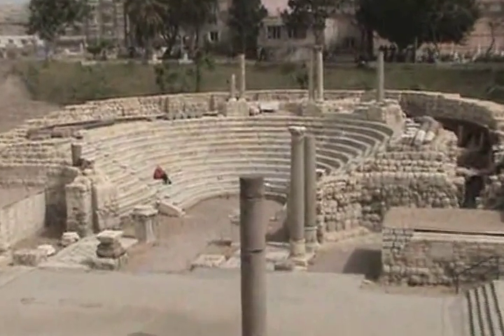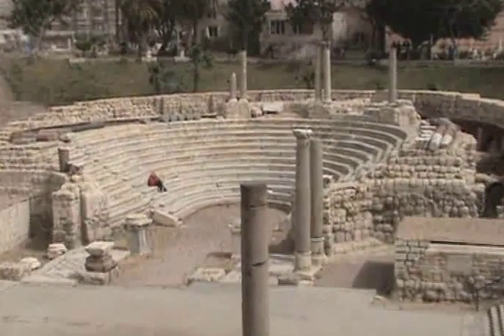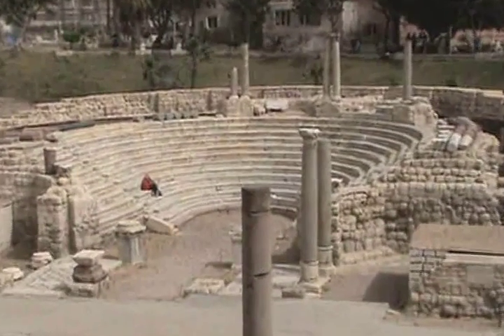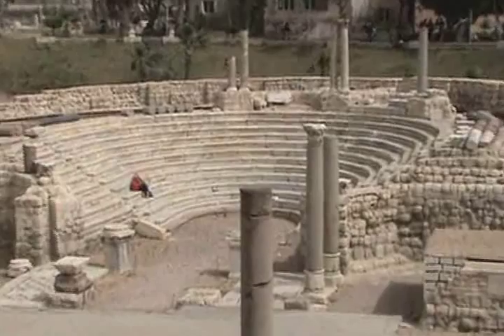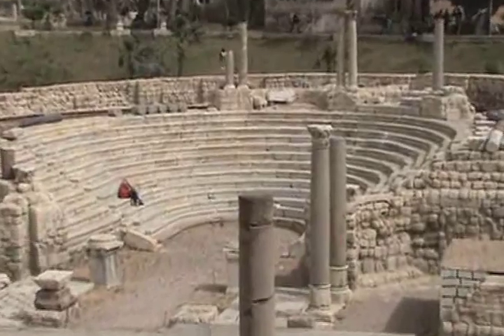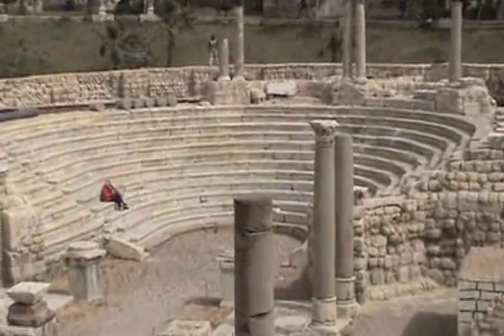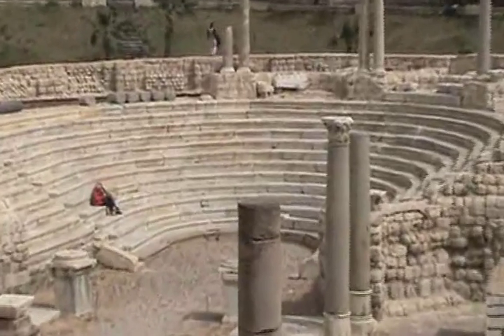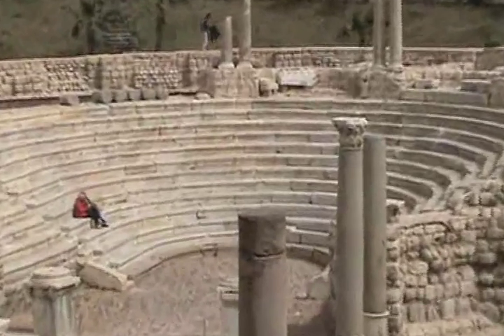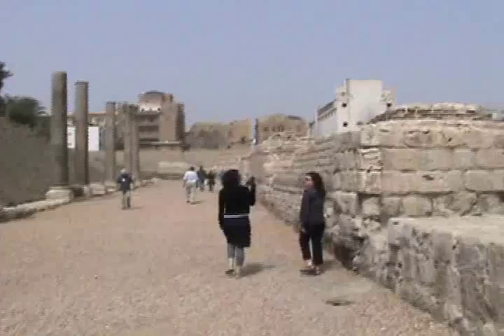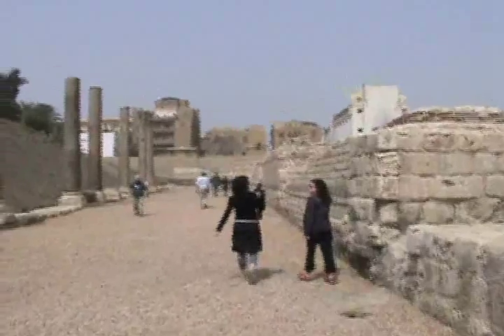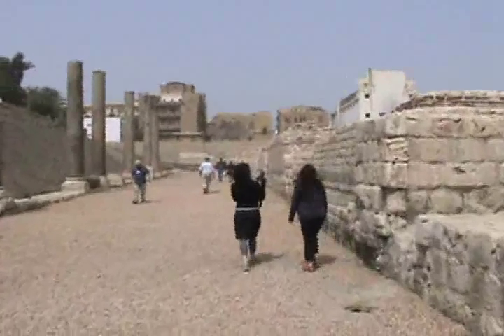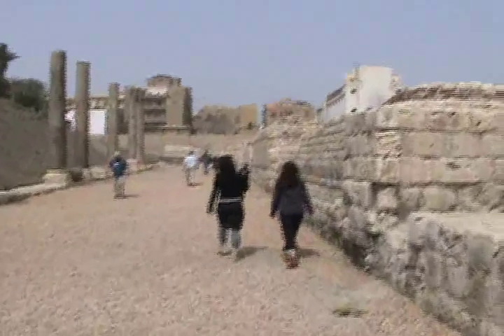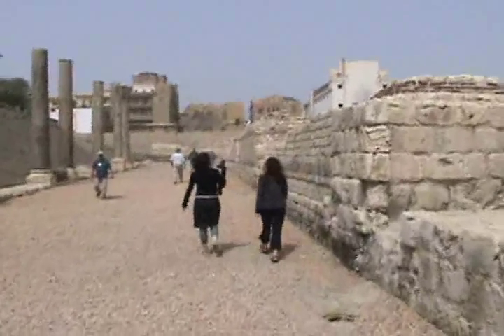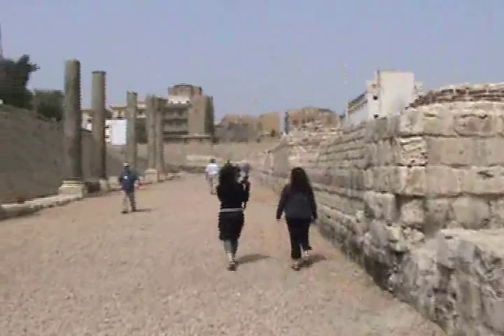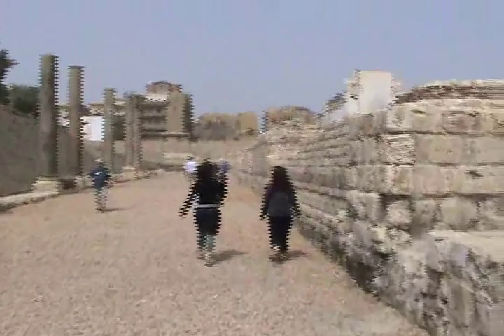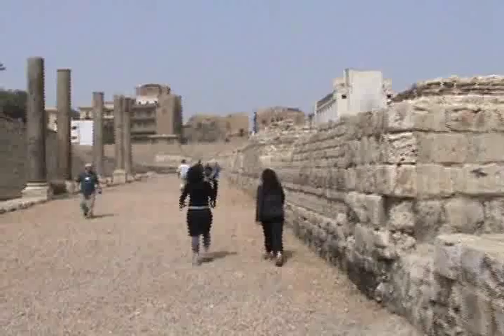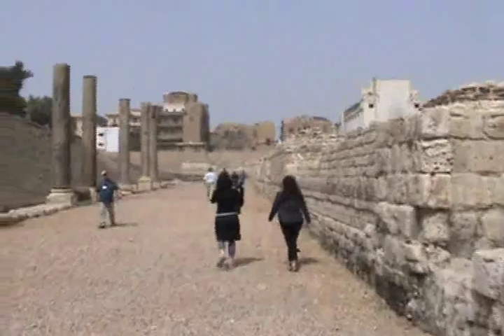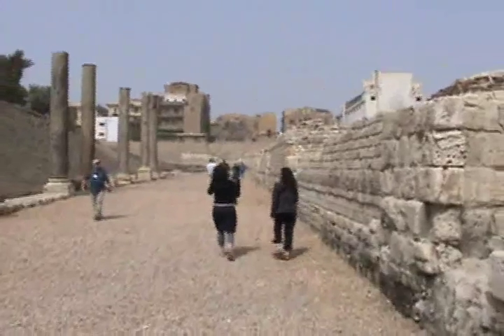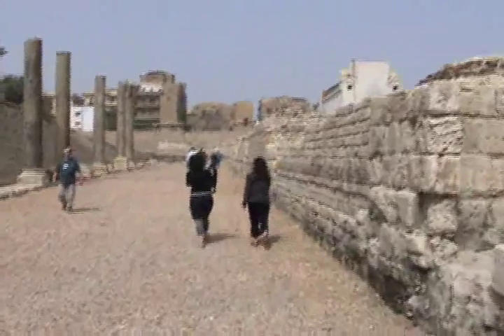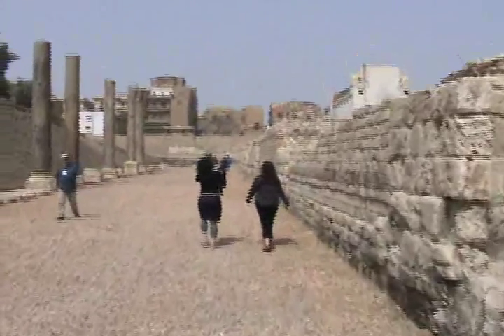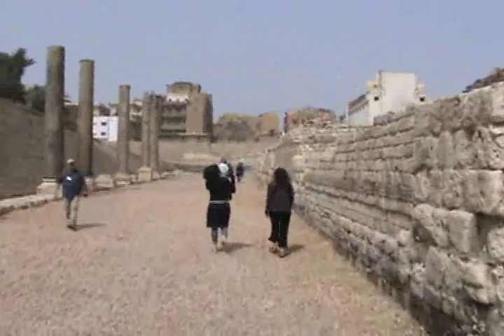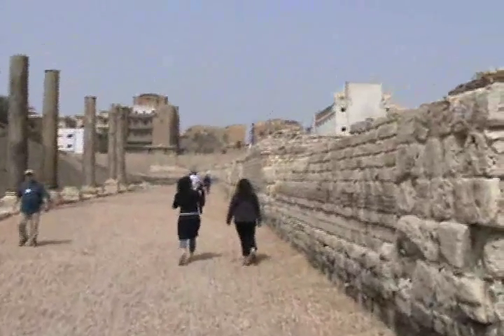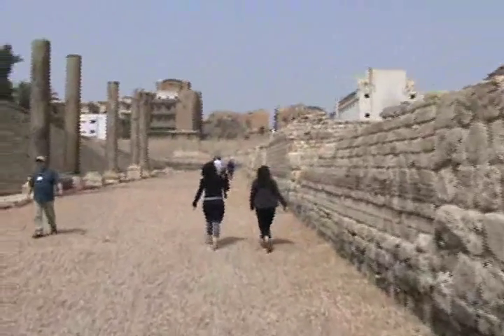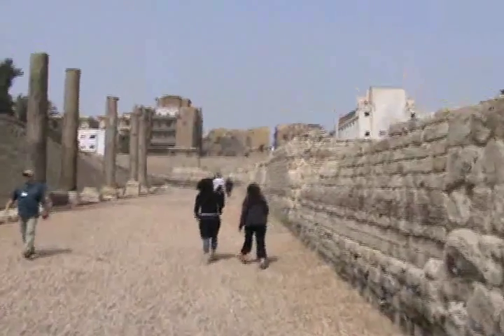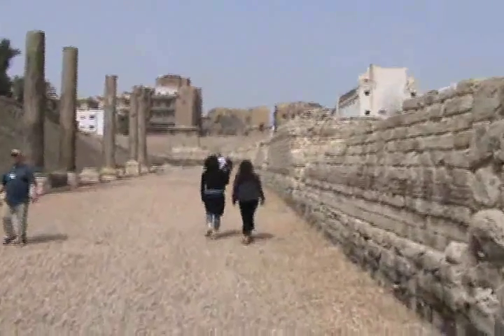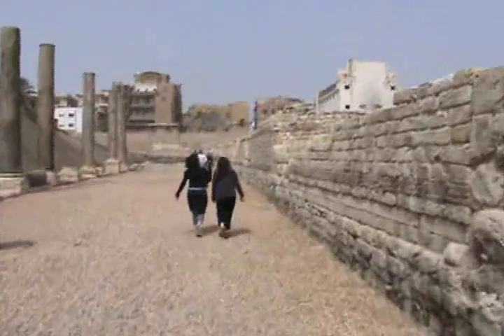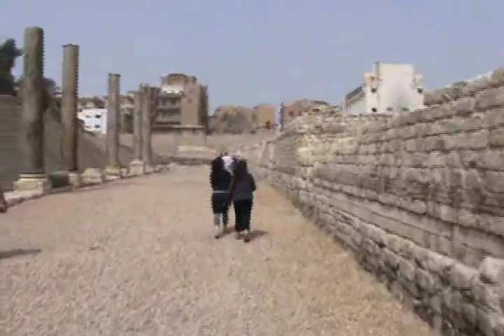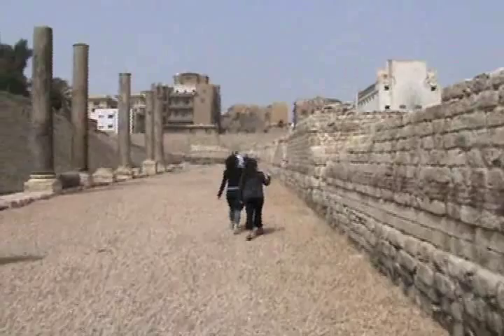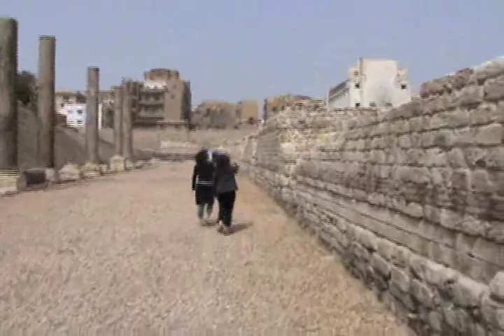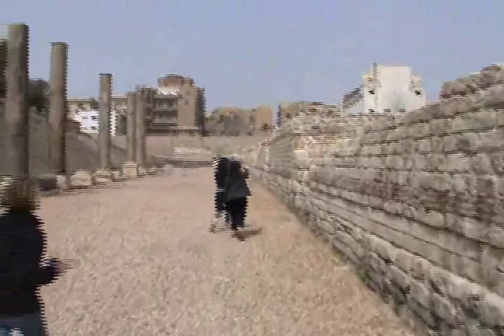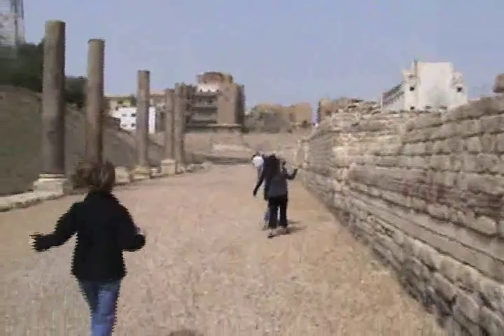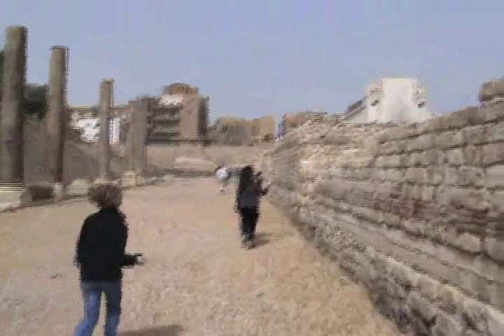And yet, if you look at the height of the state of the garden, we're in the Roman amphitheater area, and this is an old Roman road that had running sewage and running water.